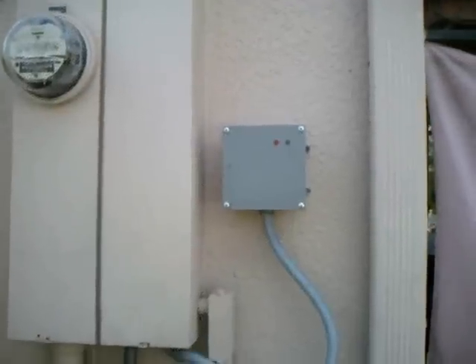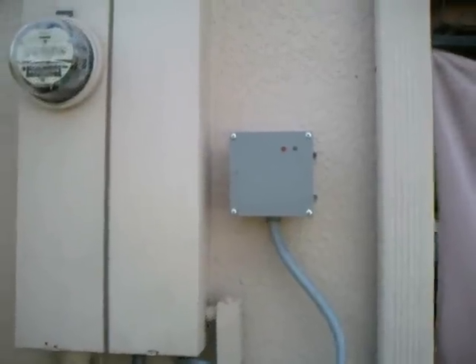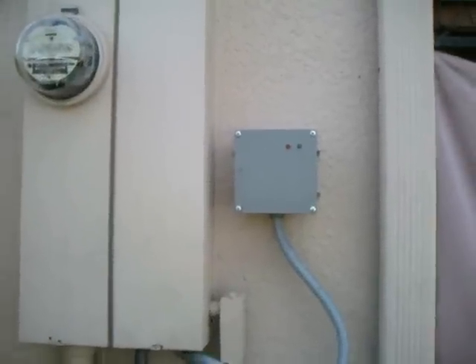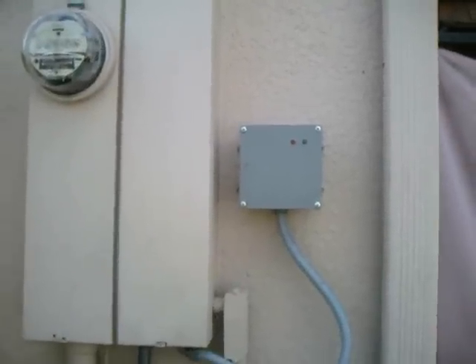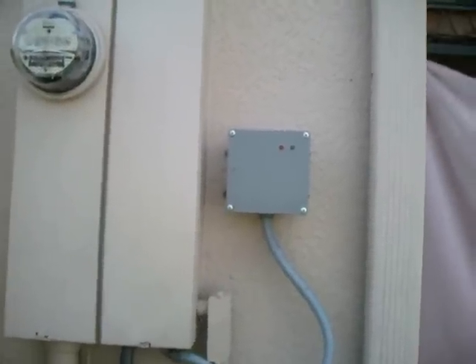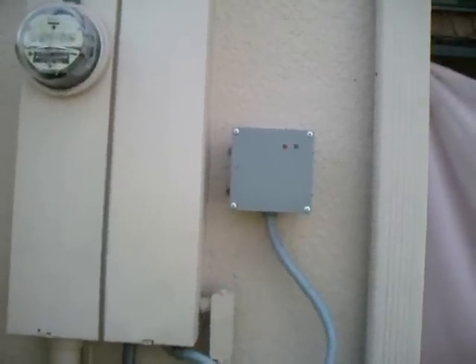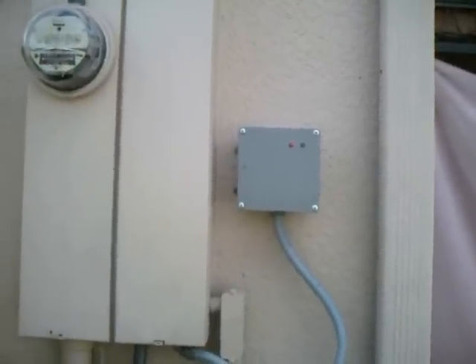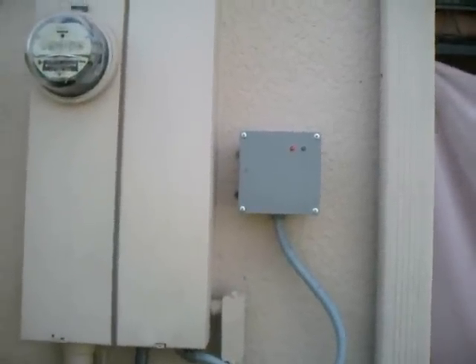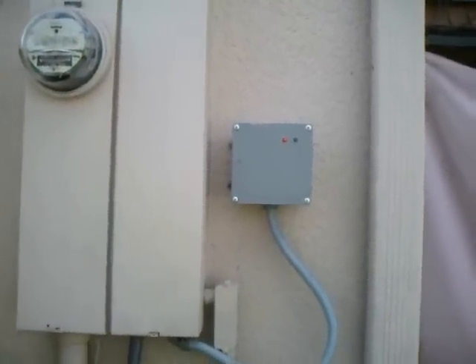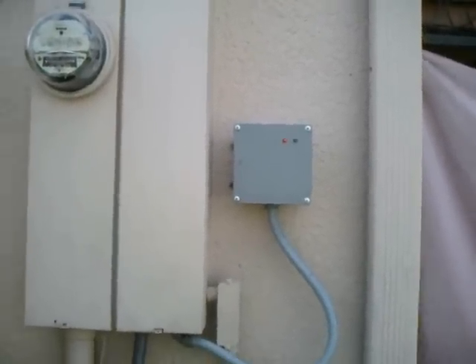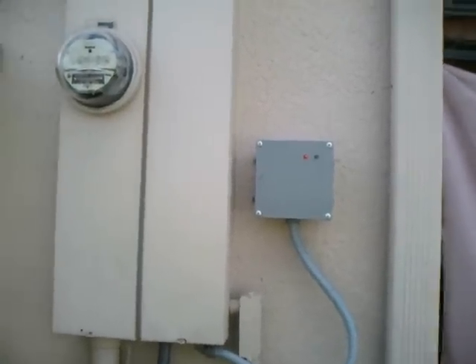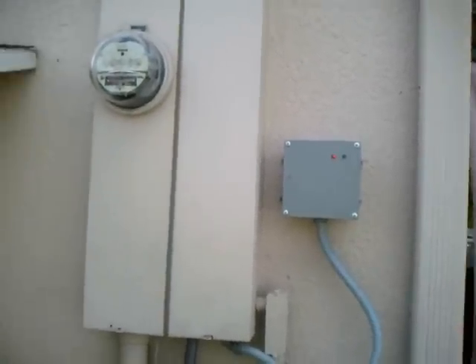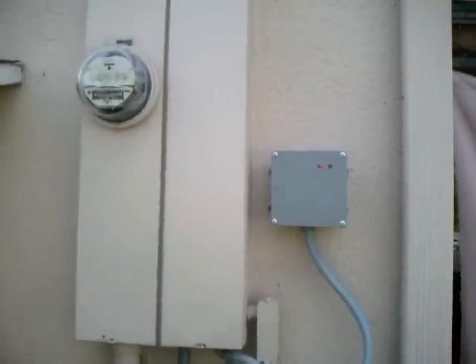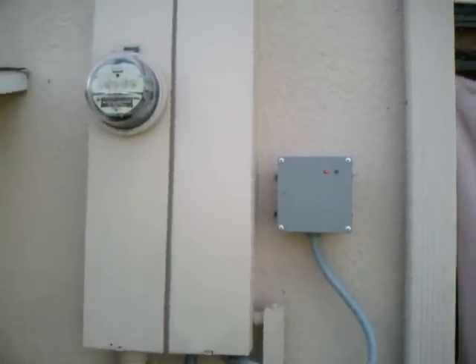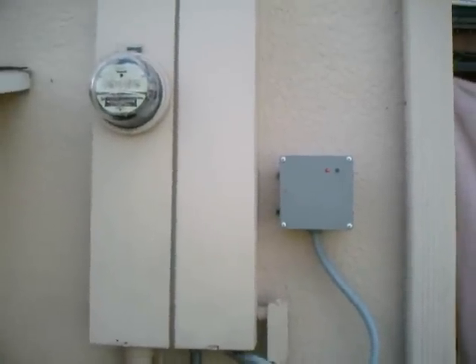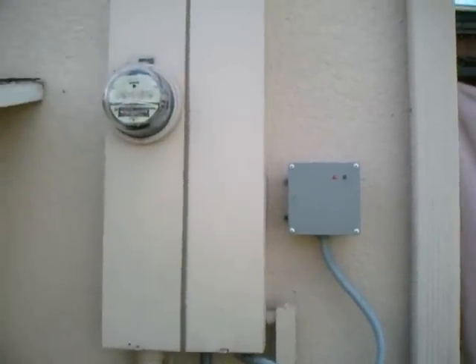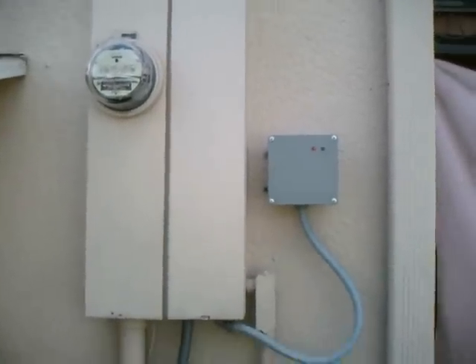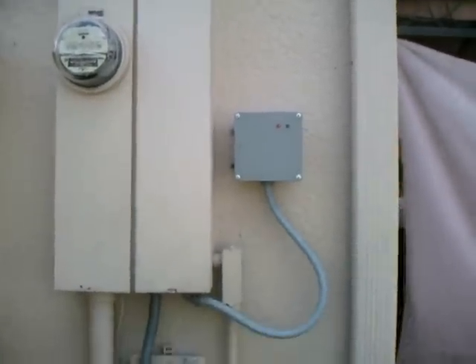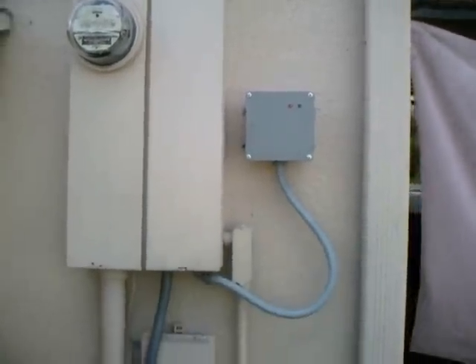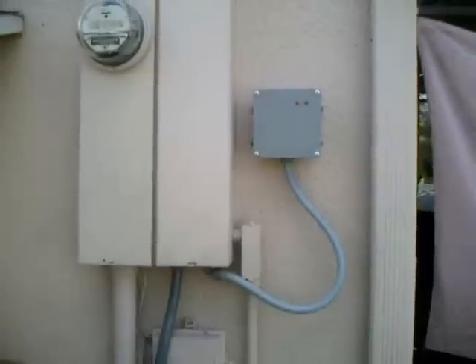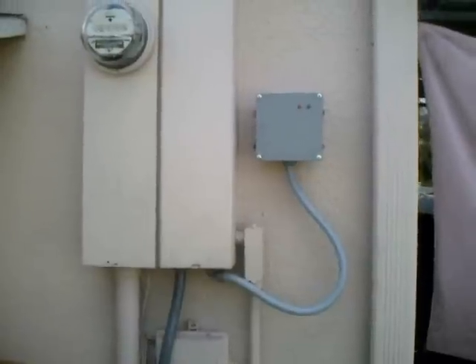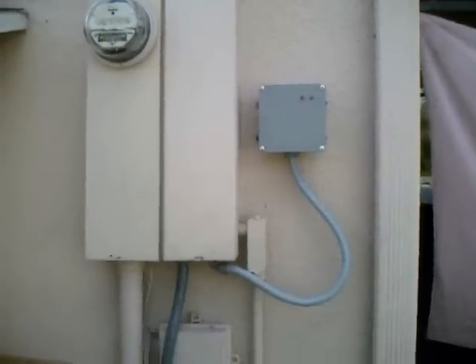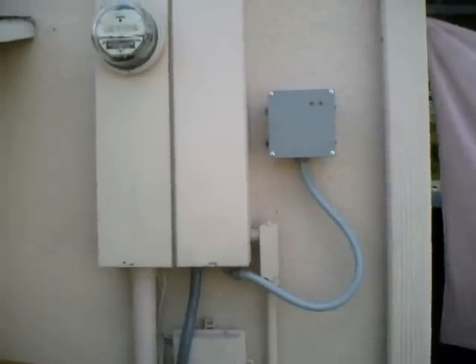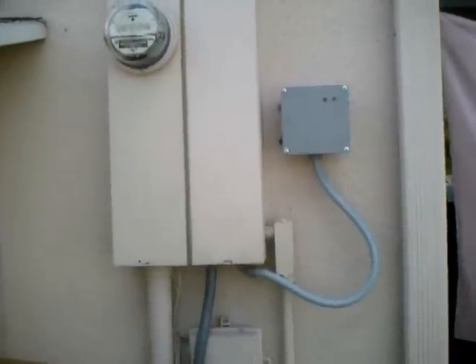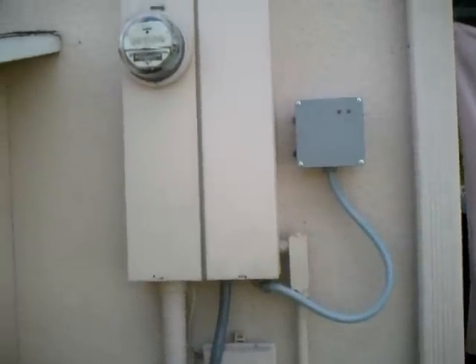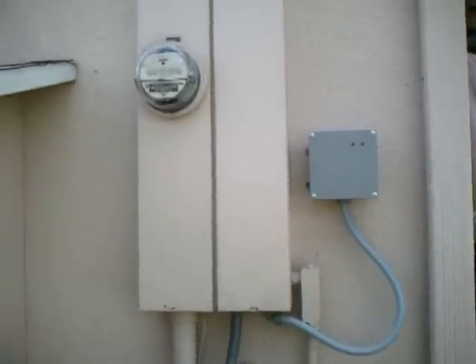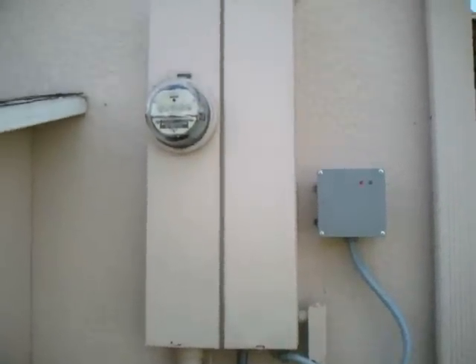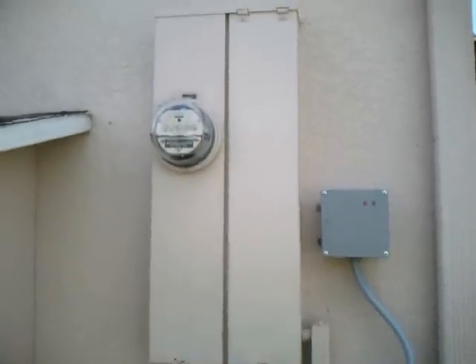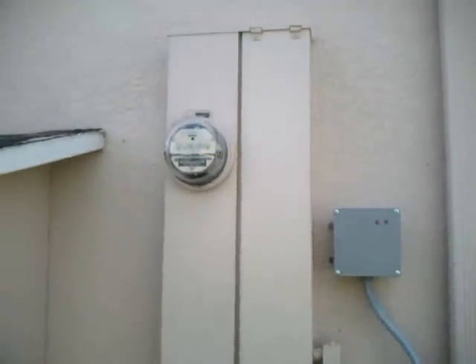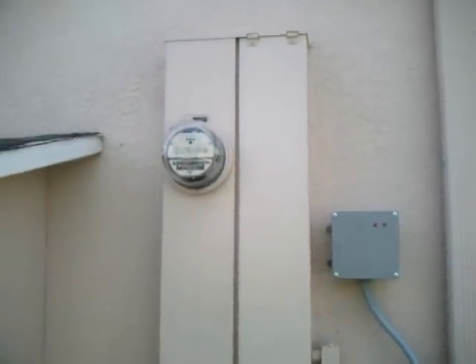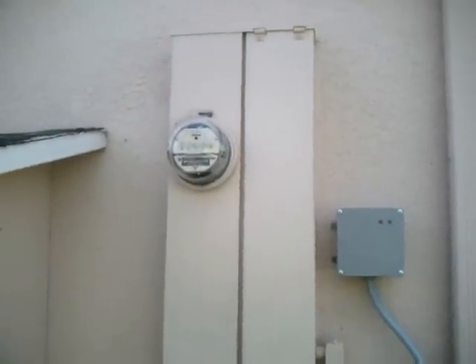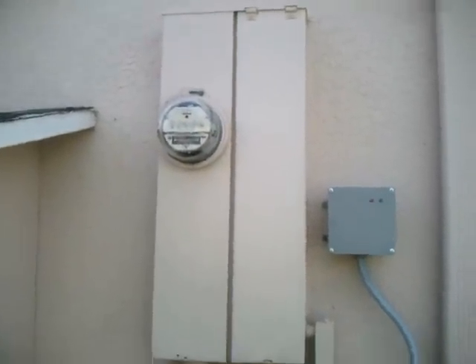This is the whole house power saver. I've added it on to my house. You can see it's connected right into the main panel.